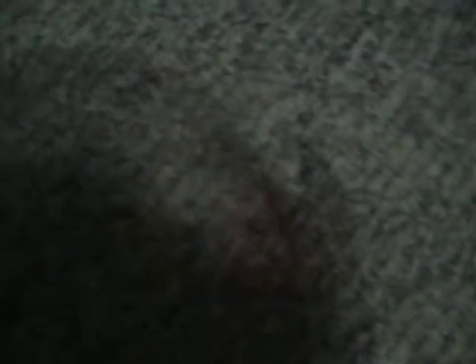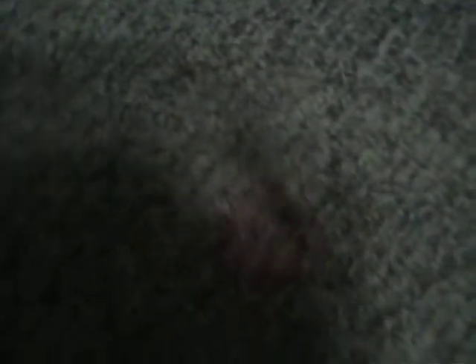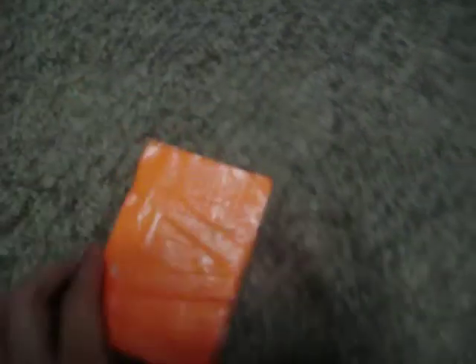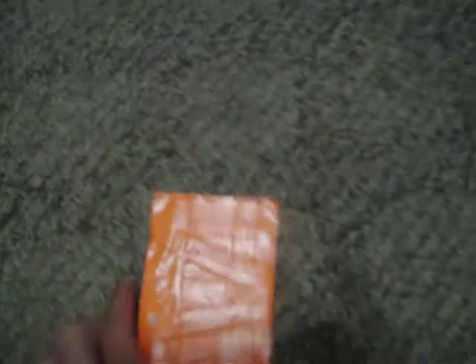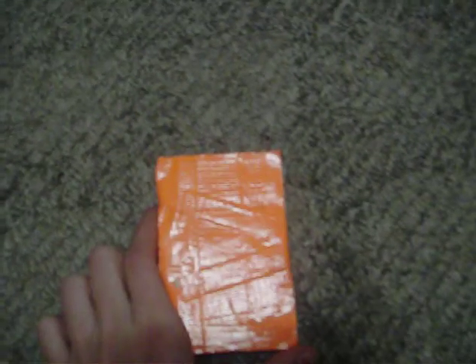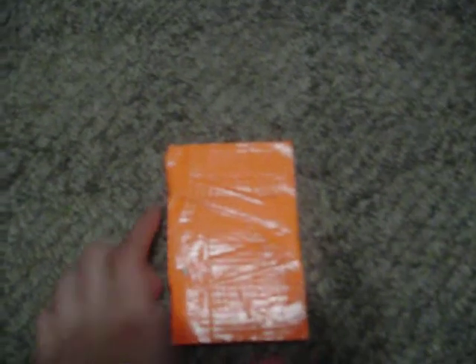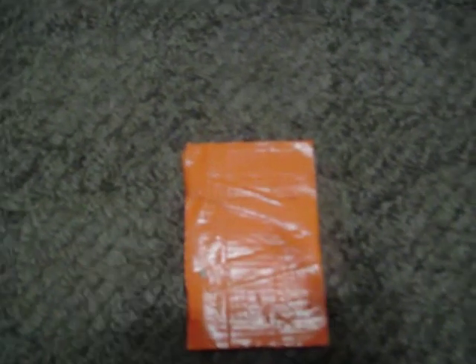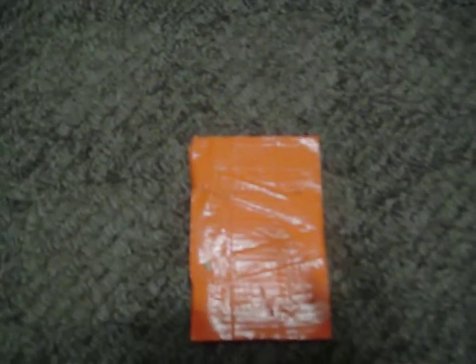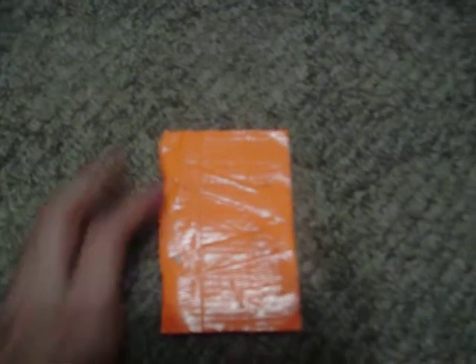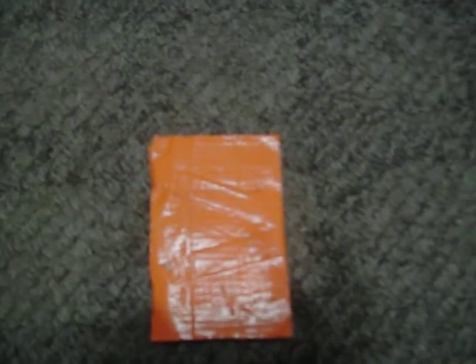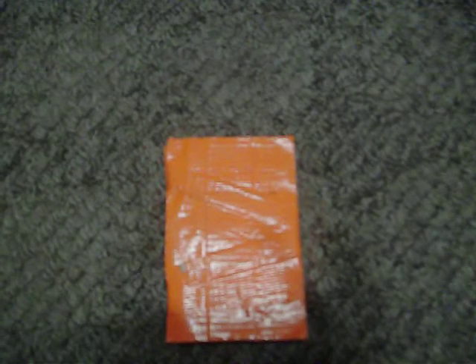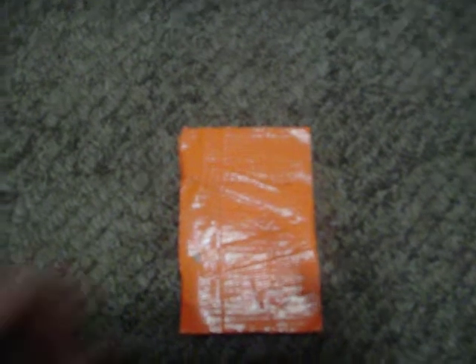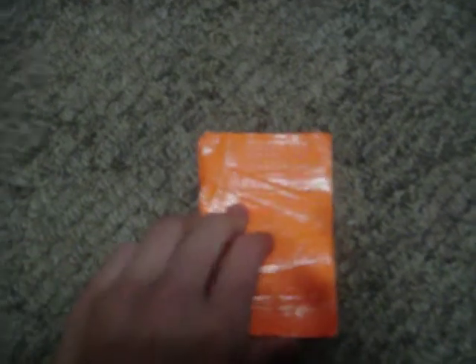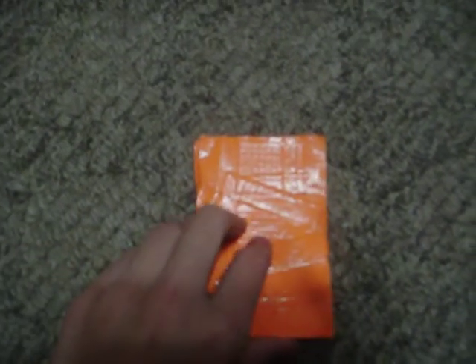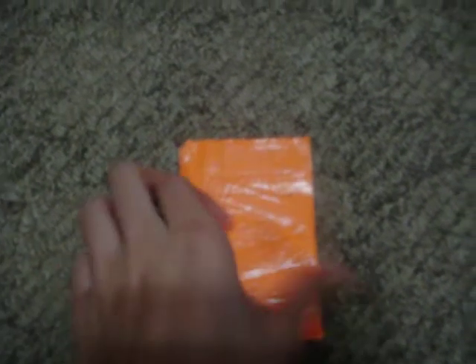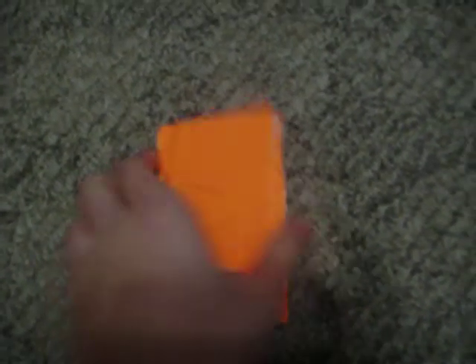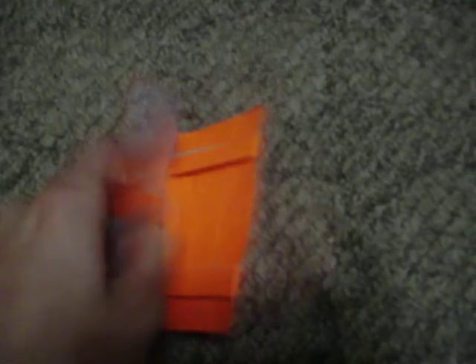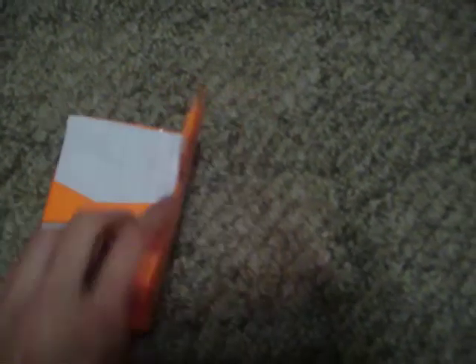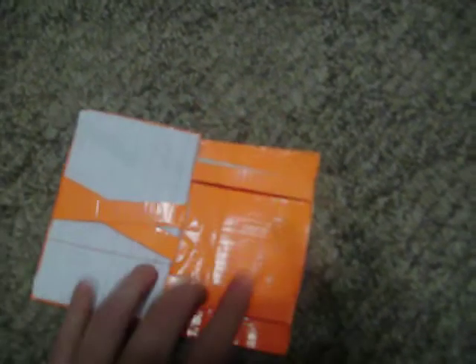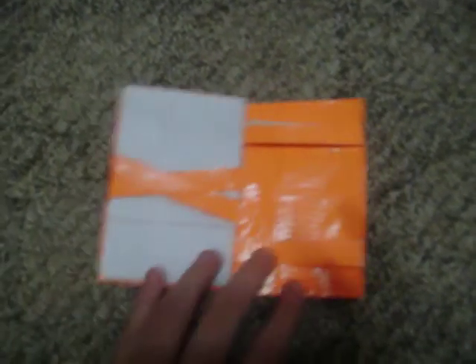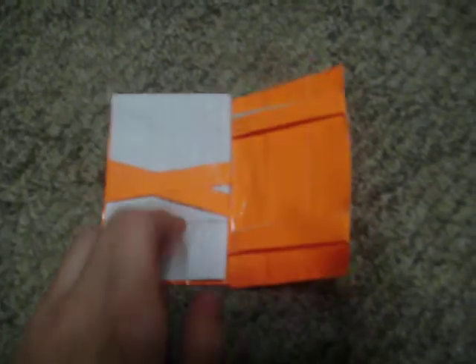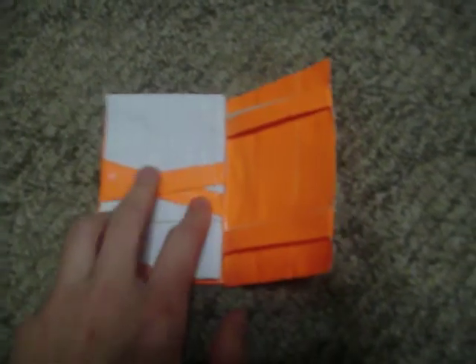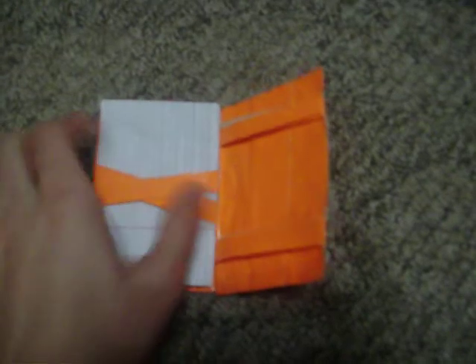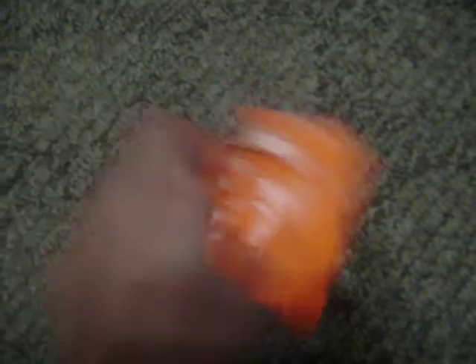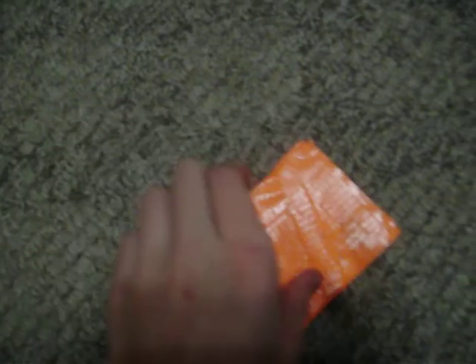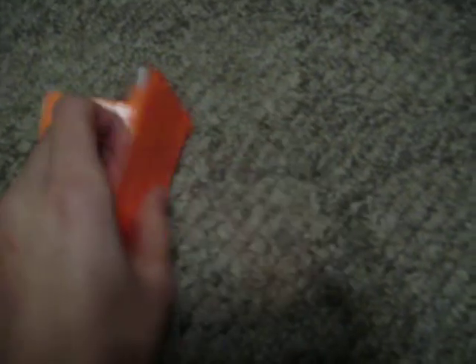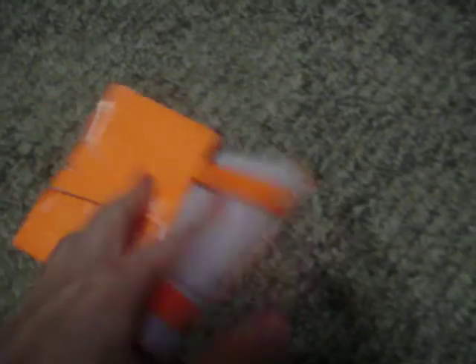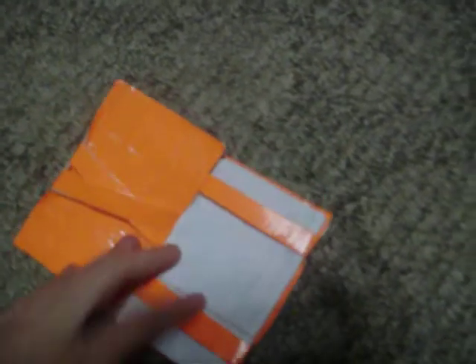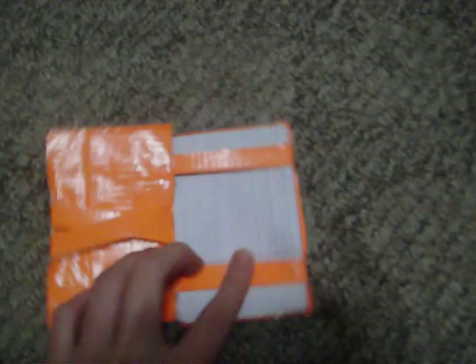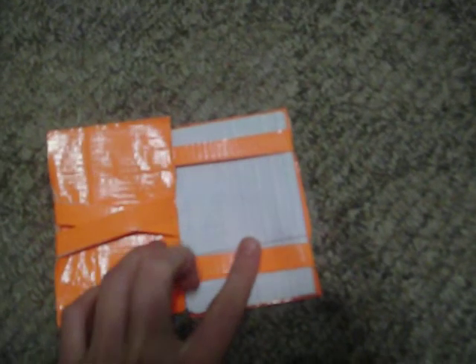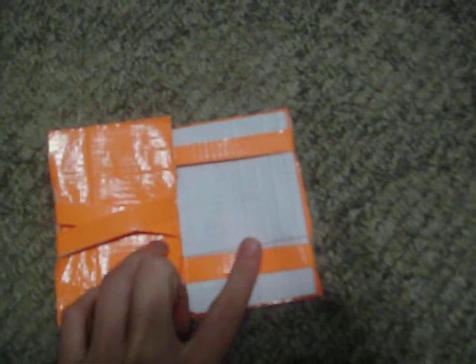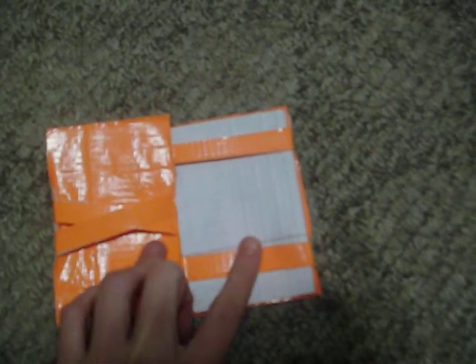This is a magic wallet. I don't really care for these — I guess you could say they're just for fun. See, there's papers under the X right there. Slip it over, and now it's not under the X.